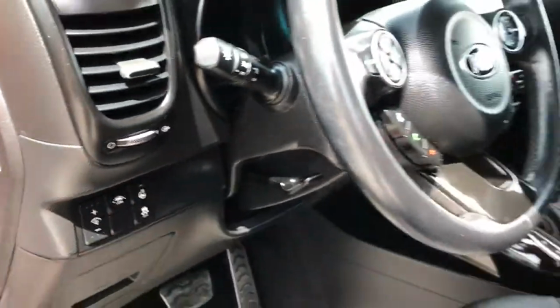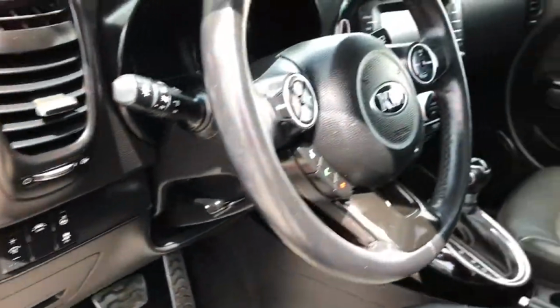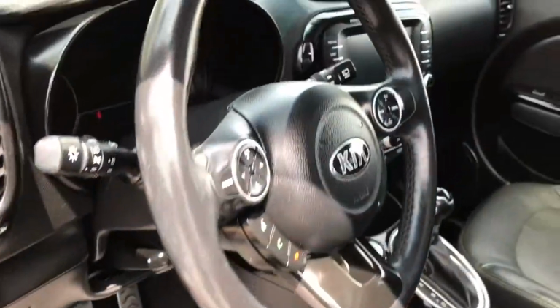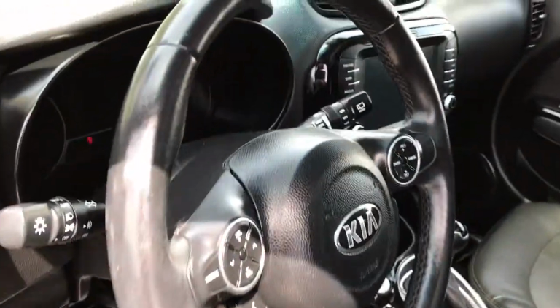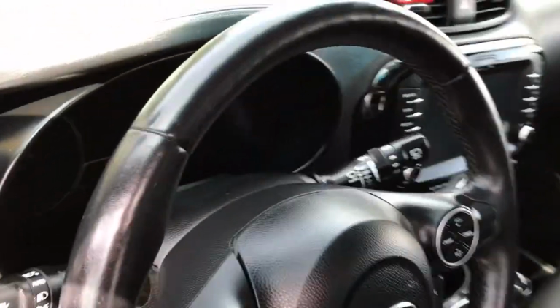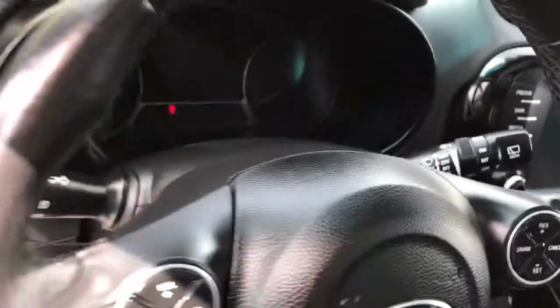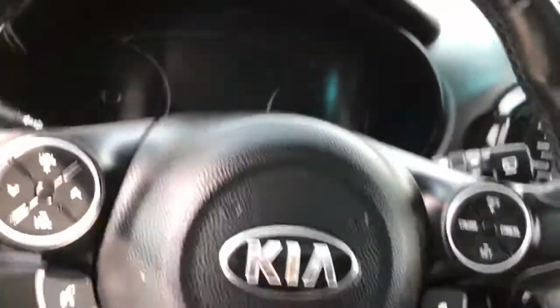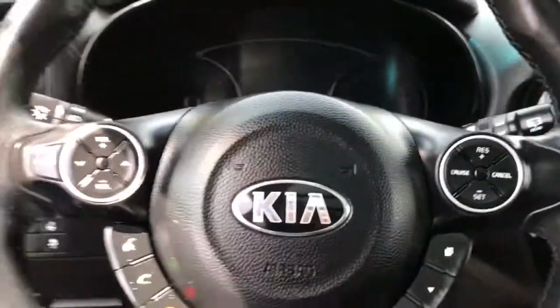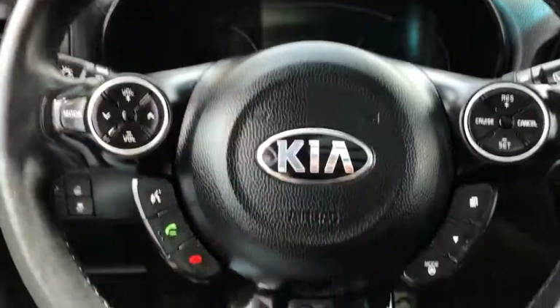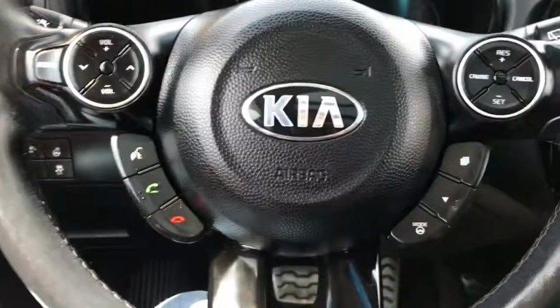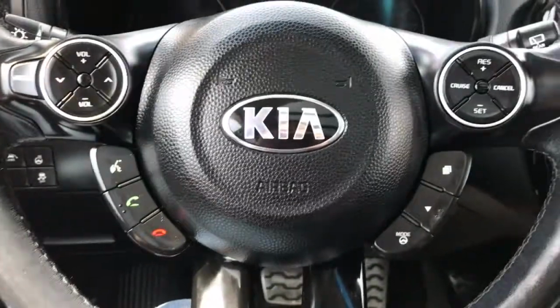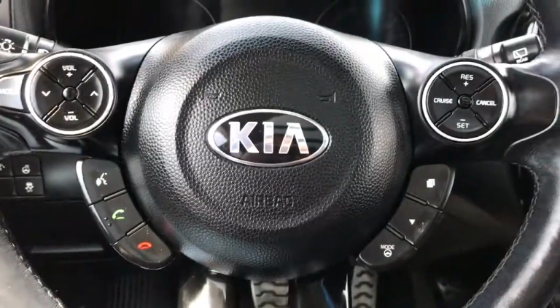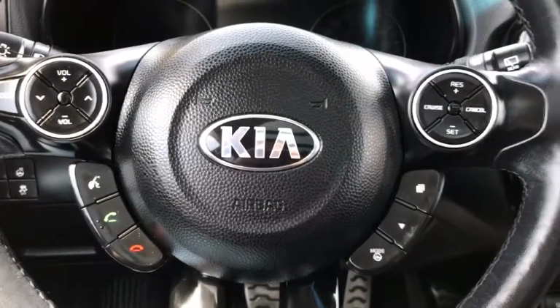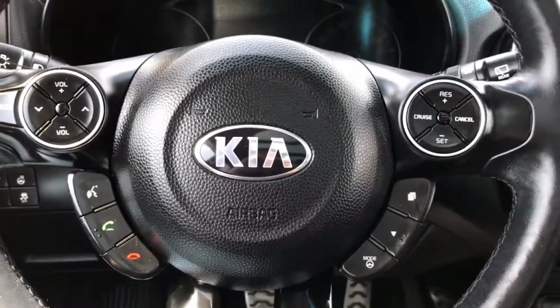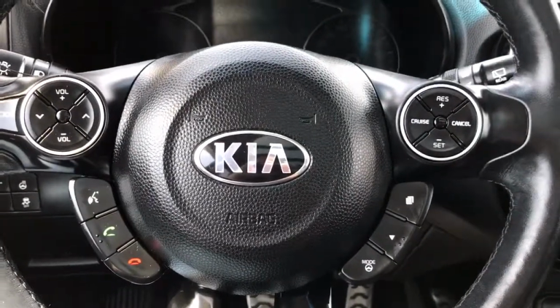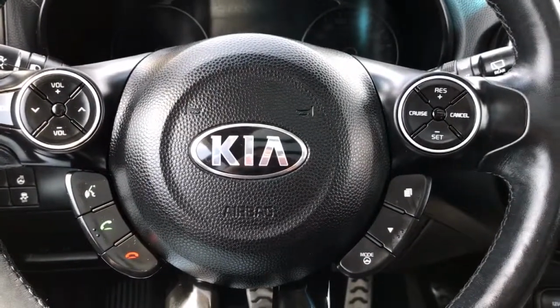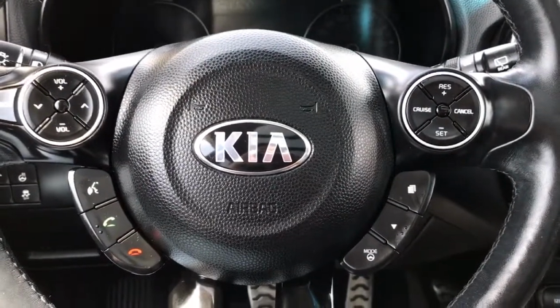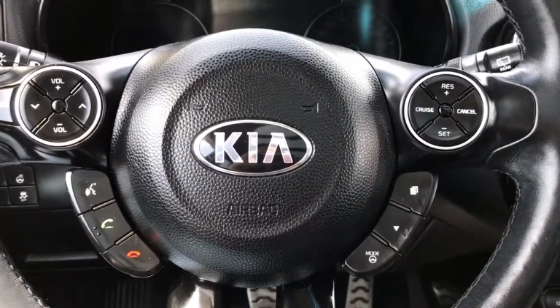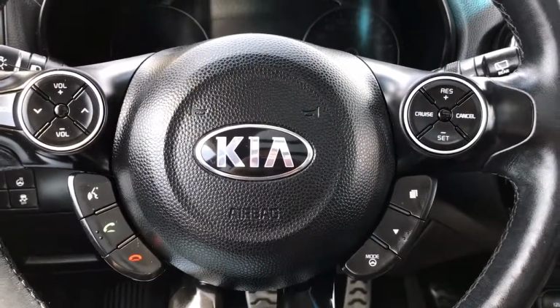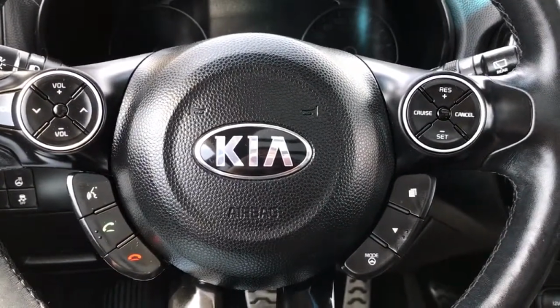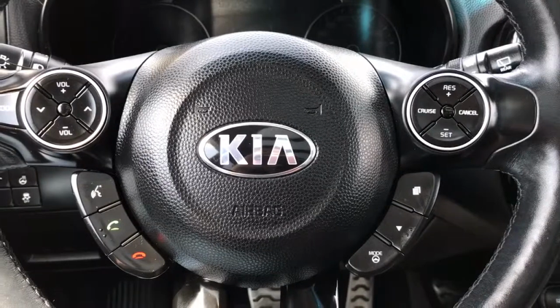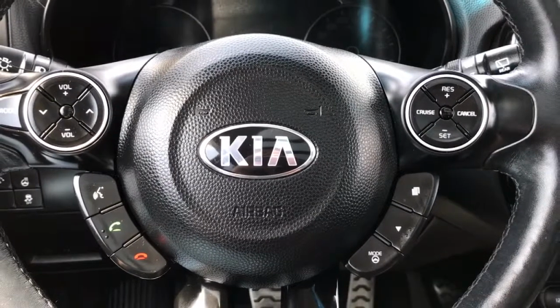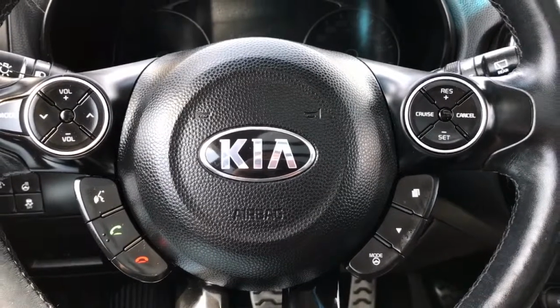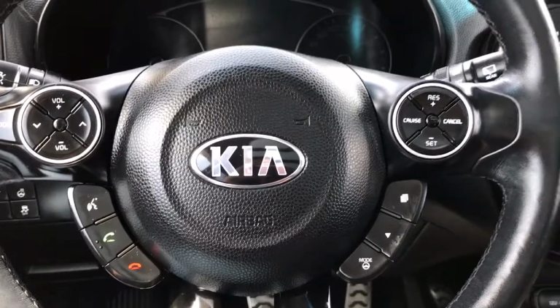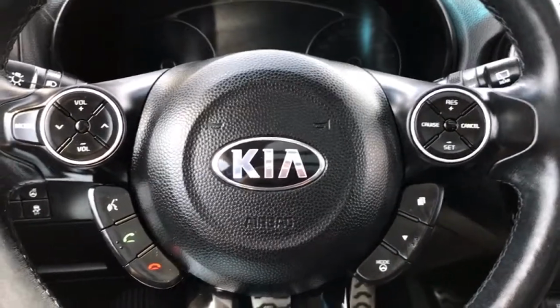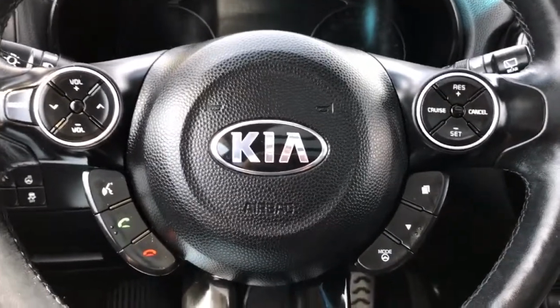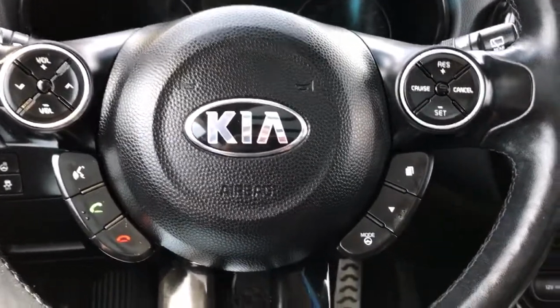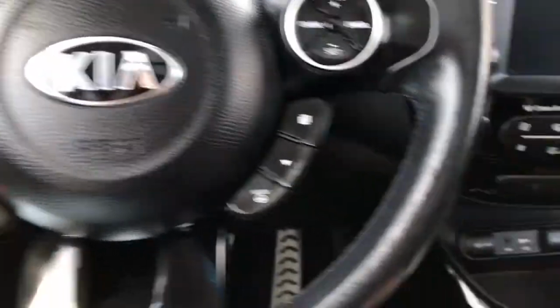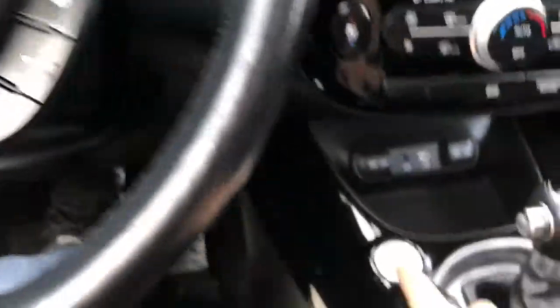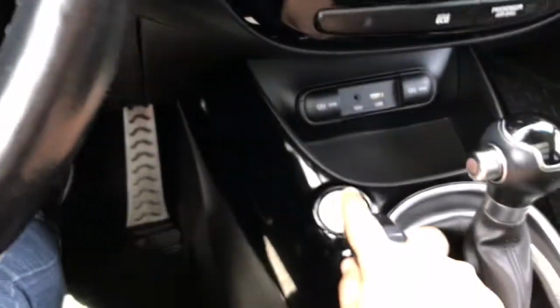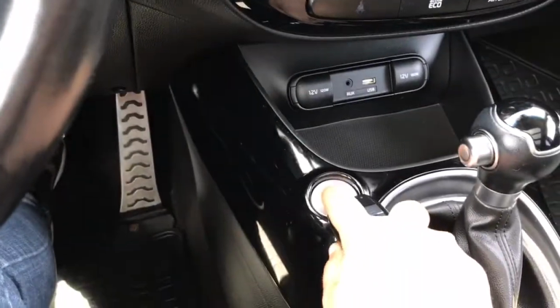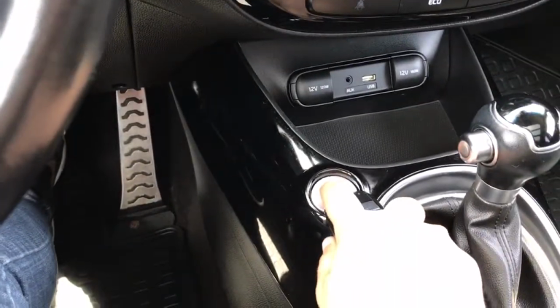Your steering wheel can tilt and telescope. On the face of your steering wheel you have dash controls, cruise controls, hands-free dialing and media controls with volume.